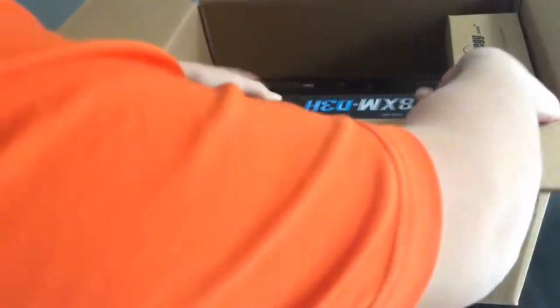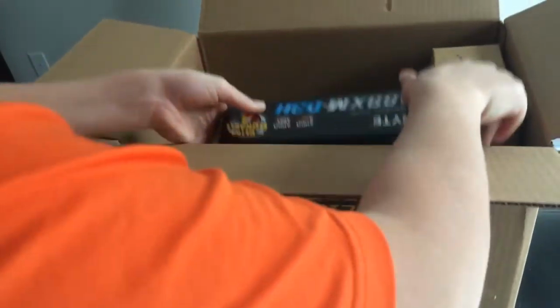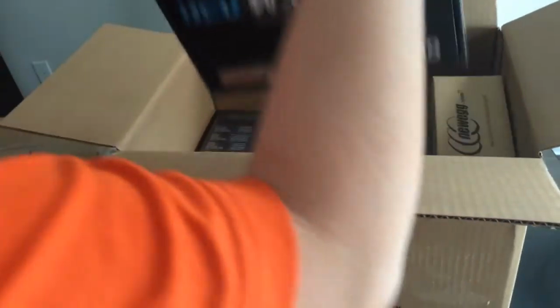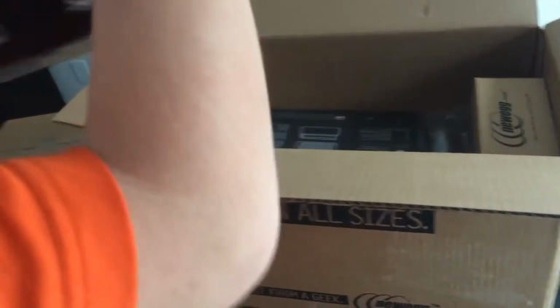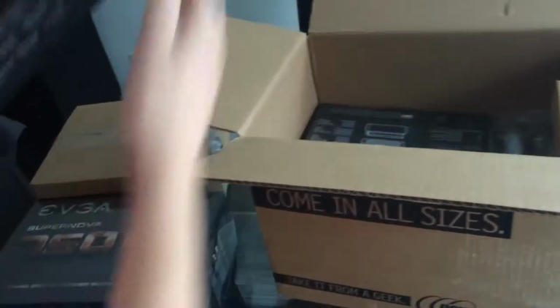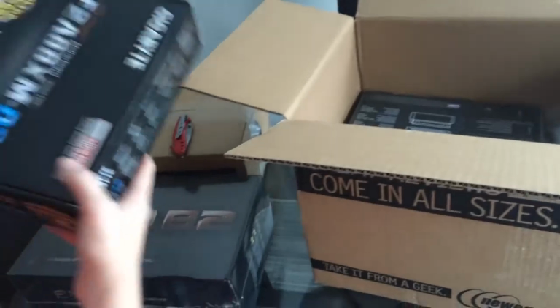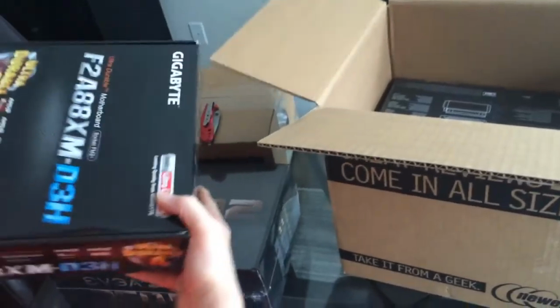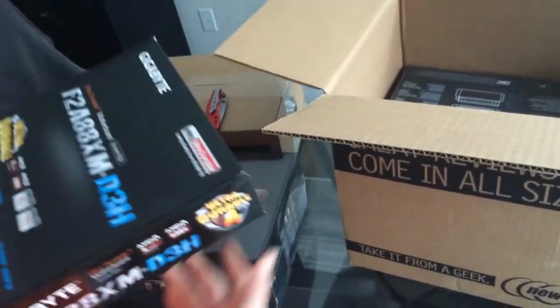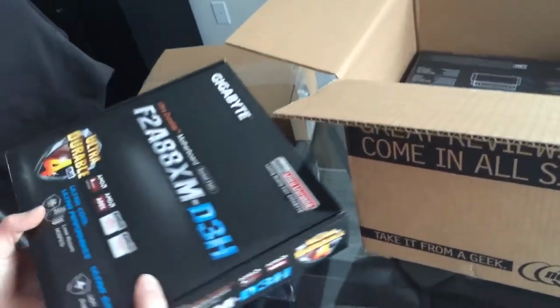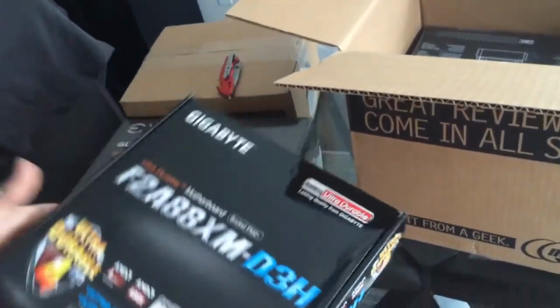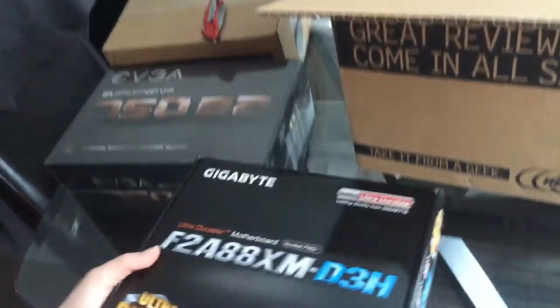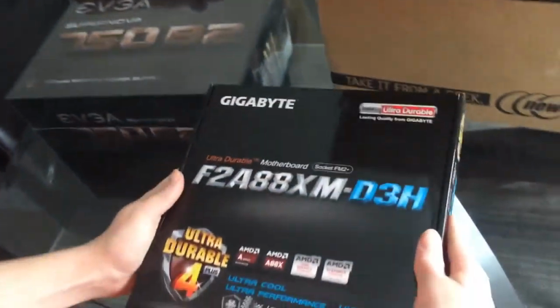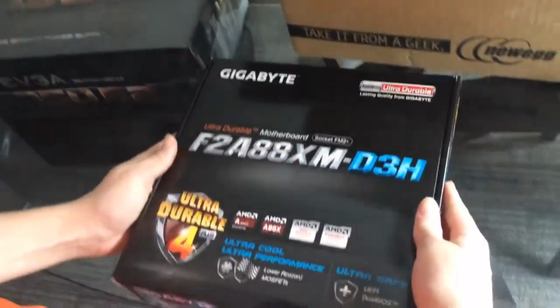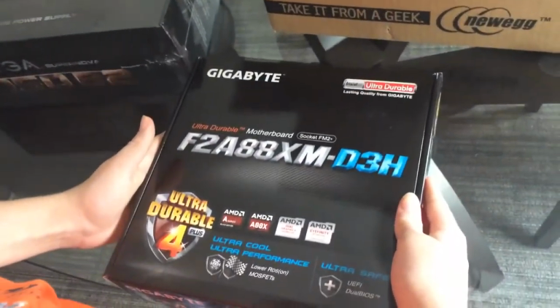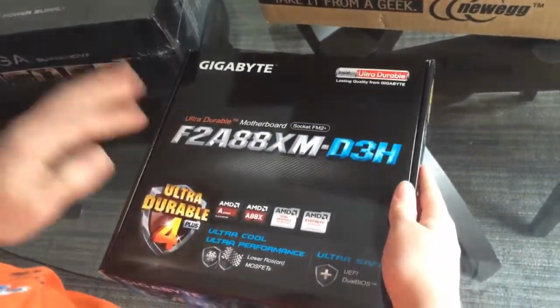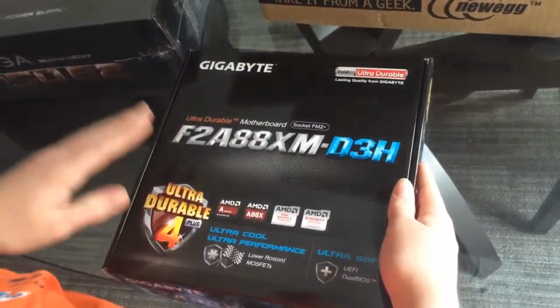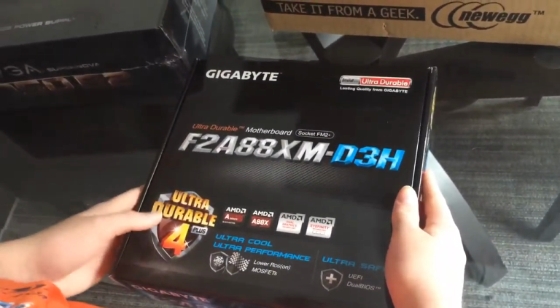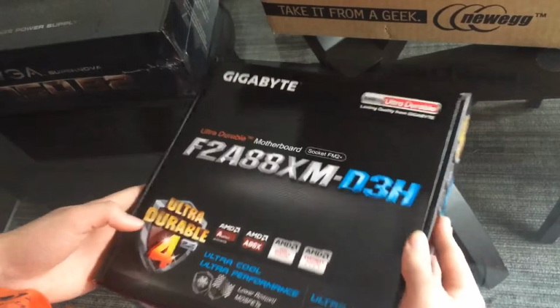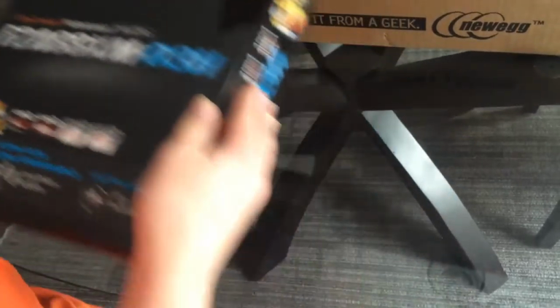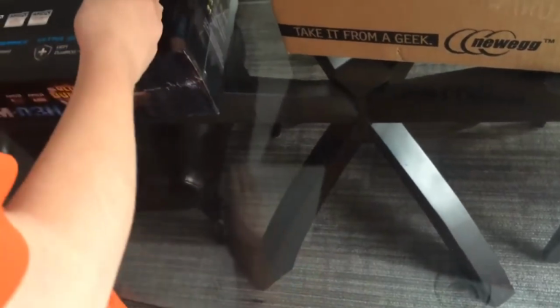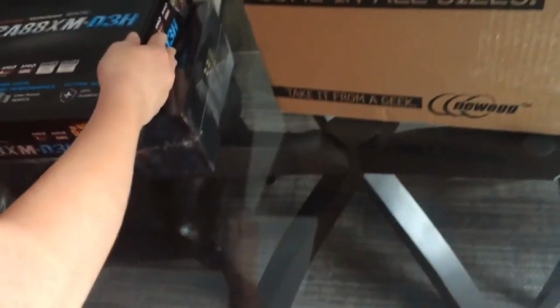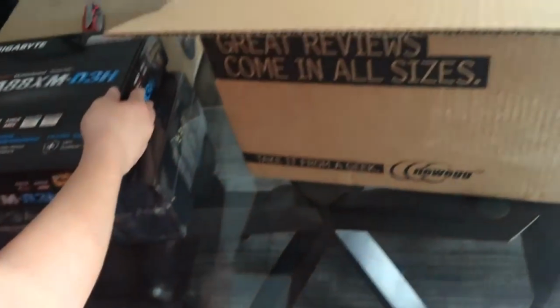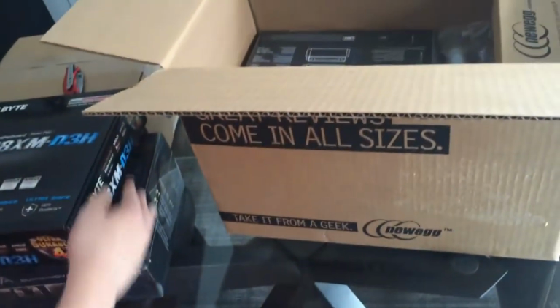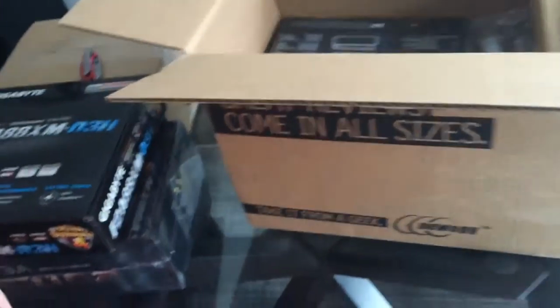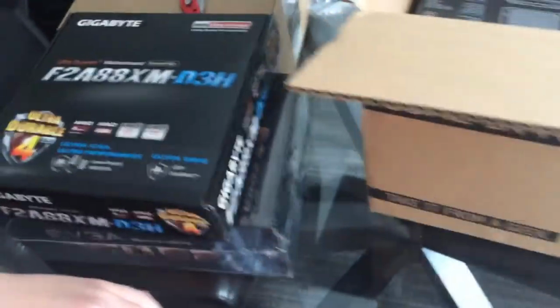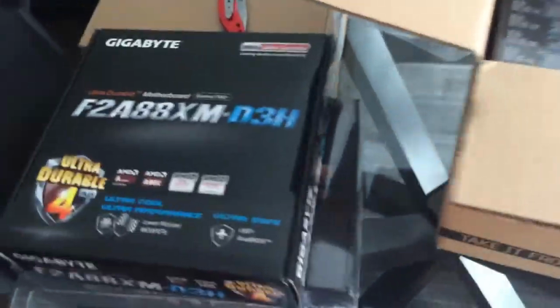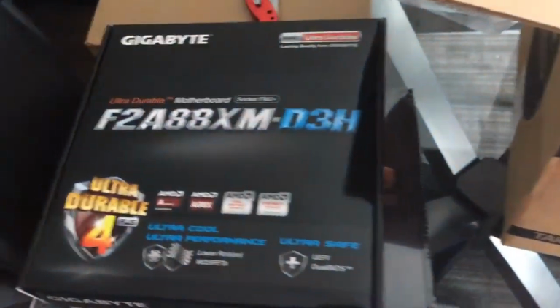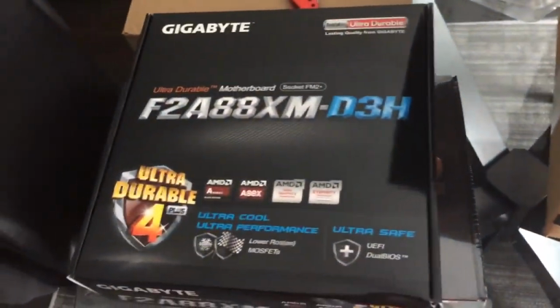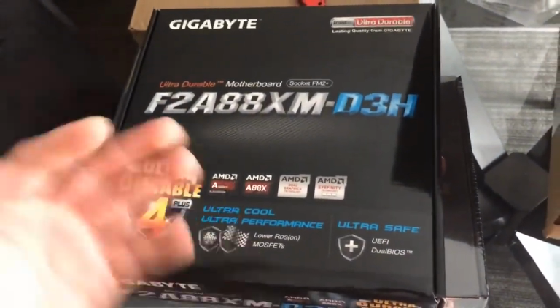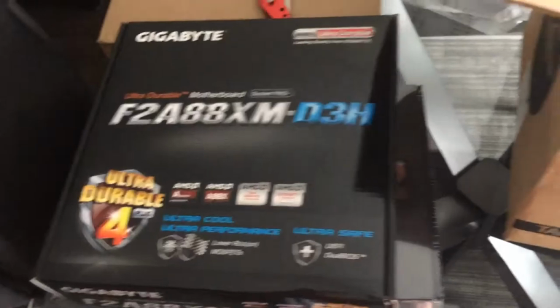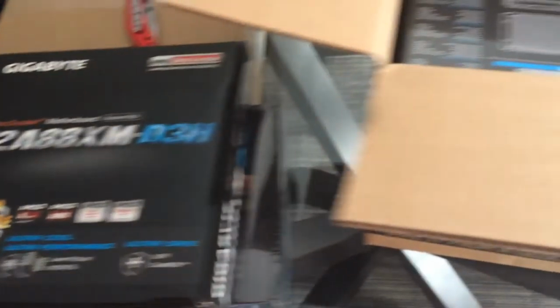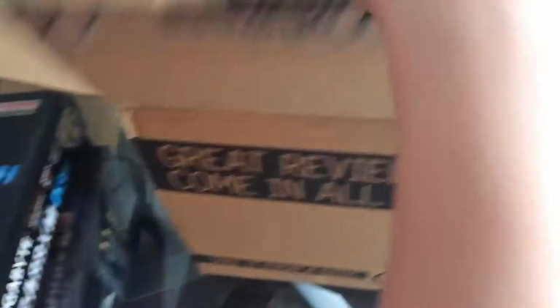We have the Gigabyte motherboard — I forgot what it's called — the F2A88XM. A lot of numbers and stuff, basically.